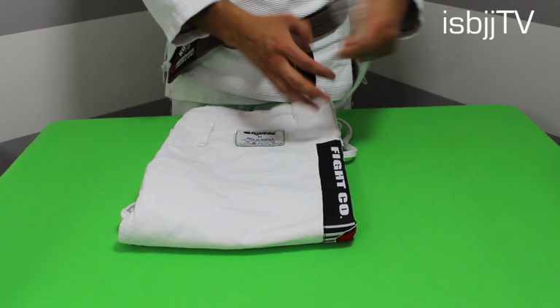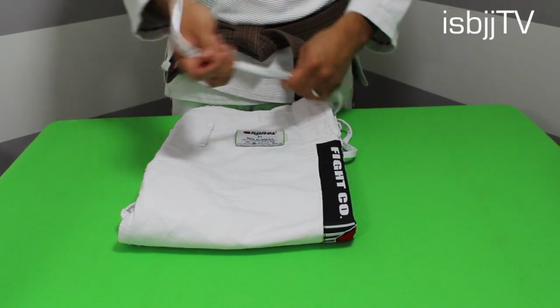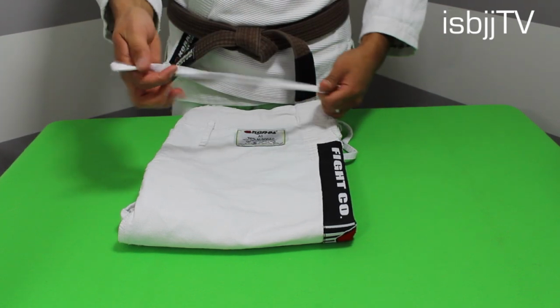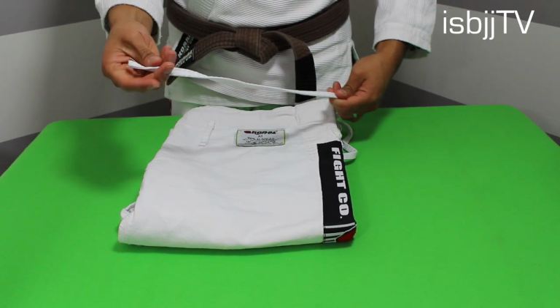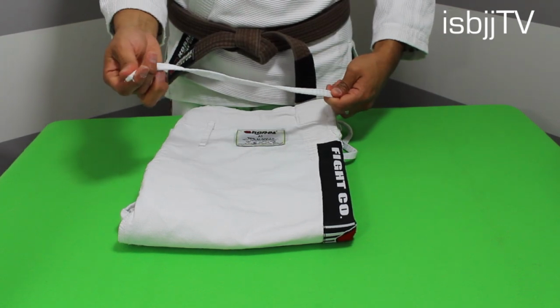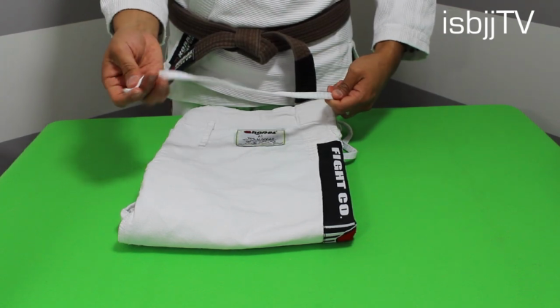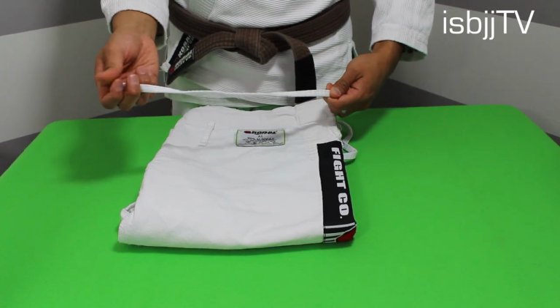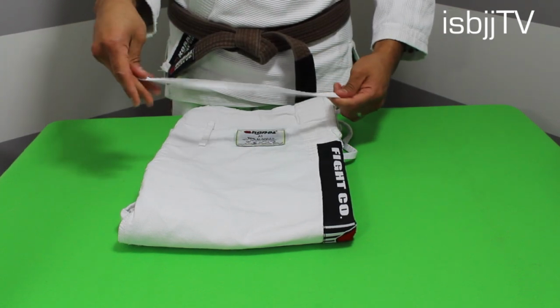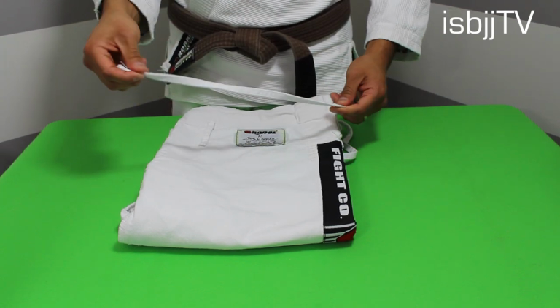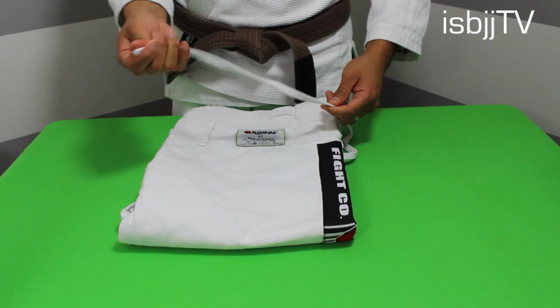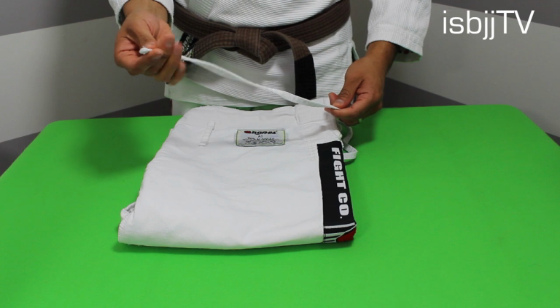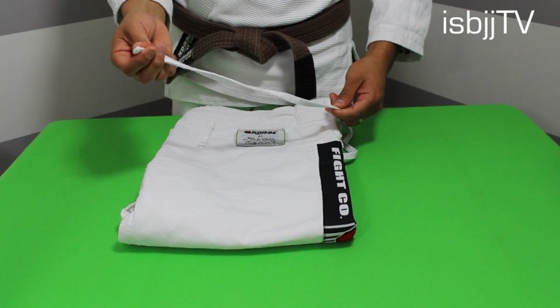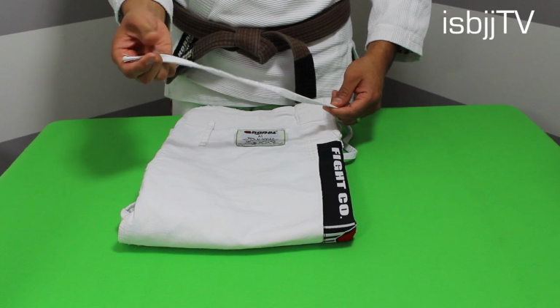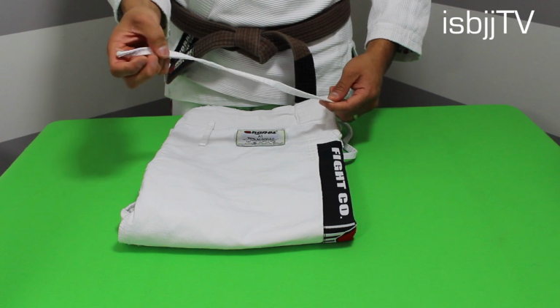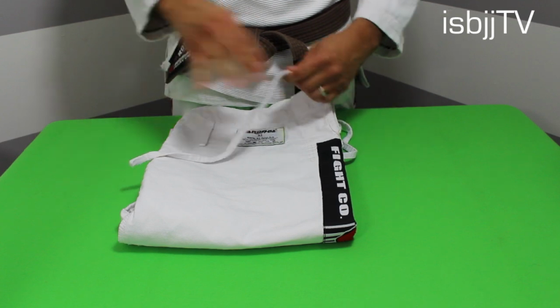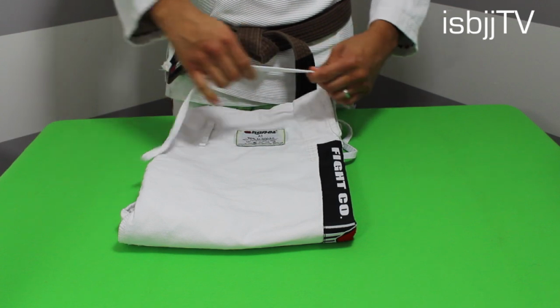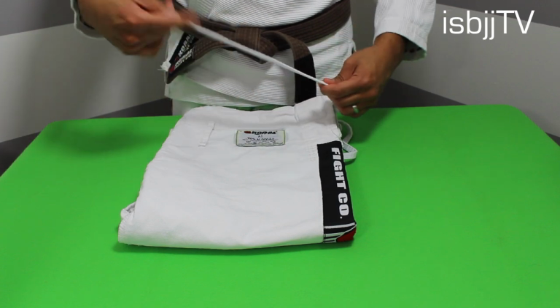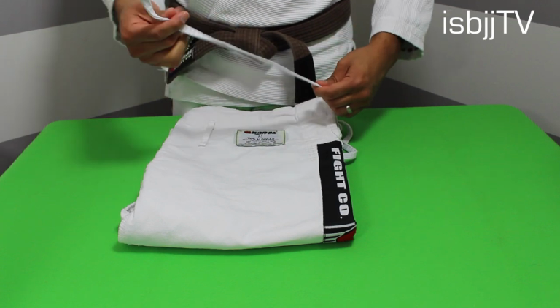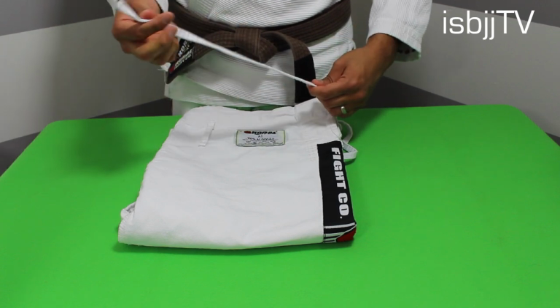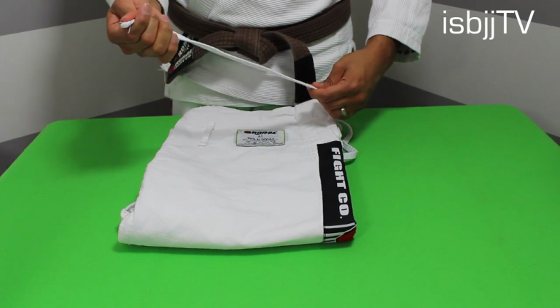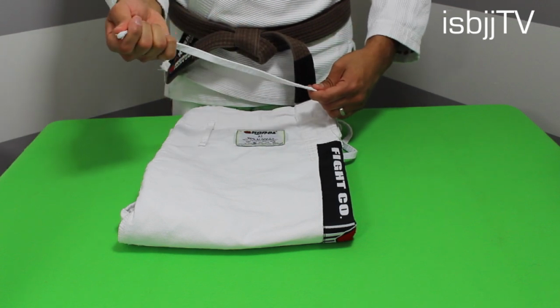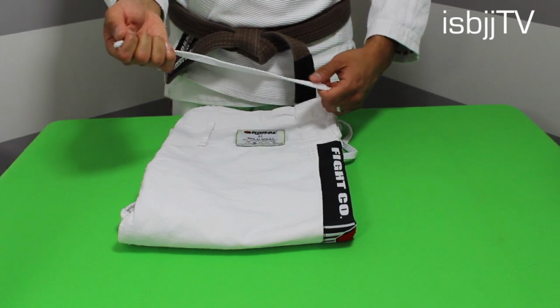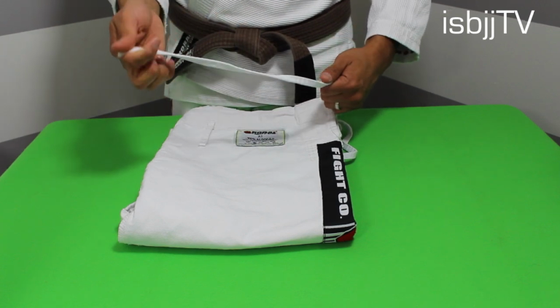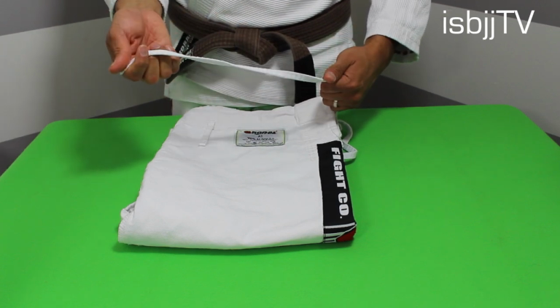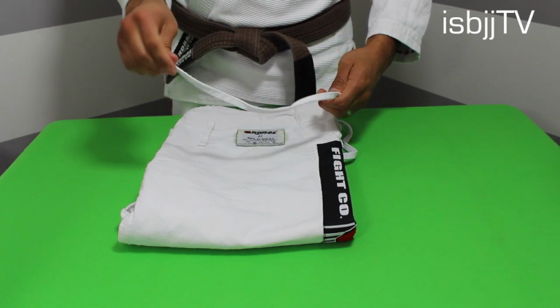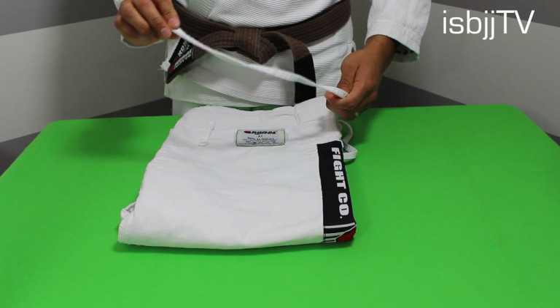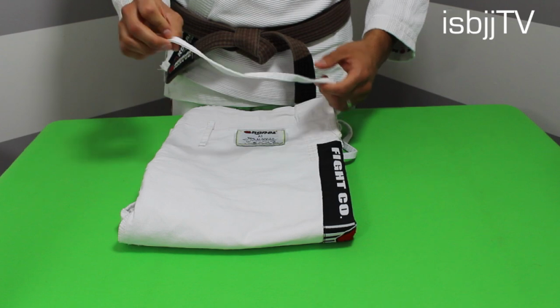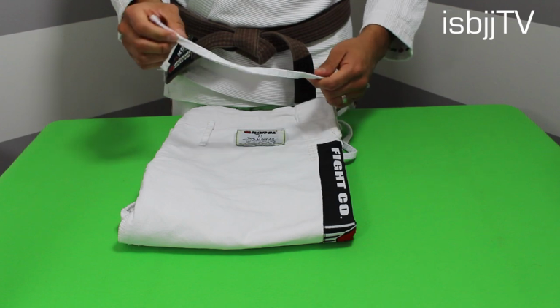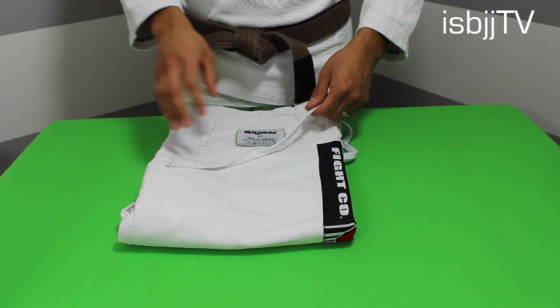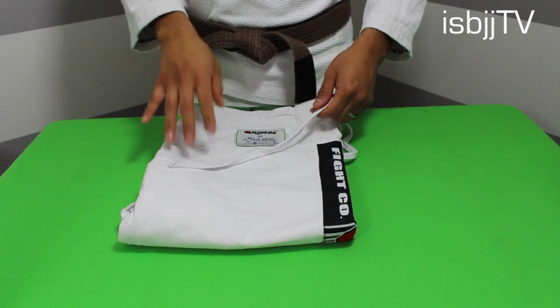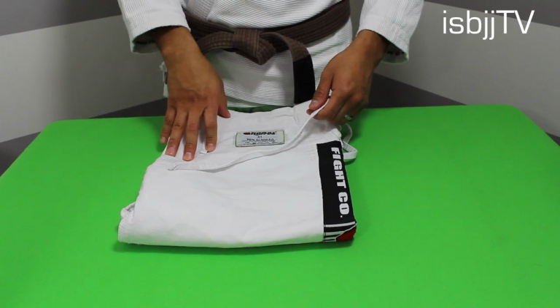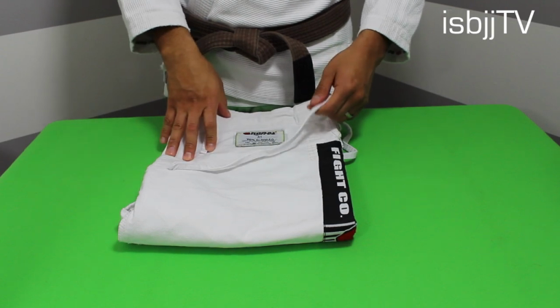What you get with these pants are traditional shoelace strings. What I like to do when I wash these pants is grab both strings and tie them up so that they don't get tangled or get stuck in between the waist.